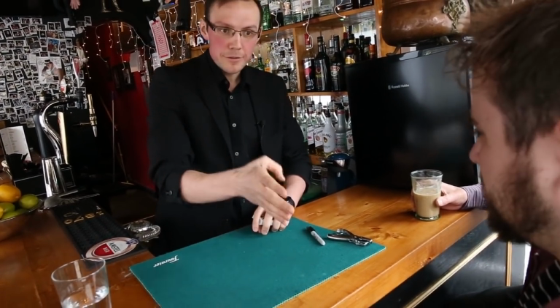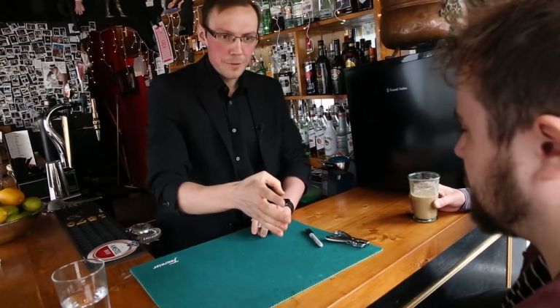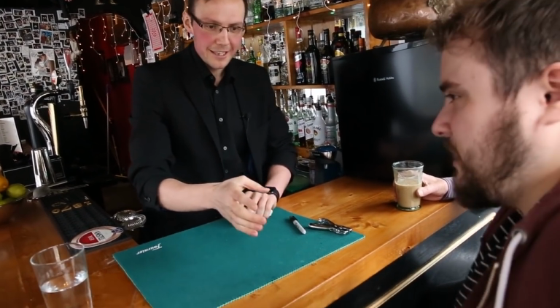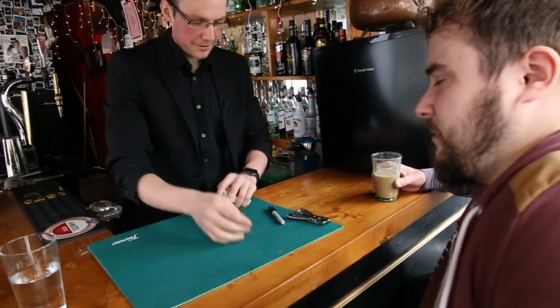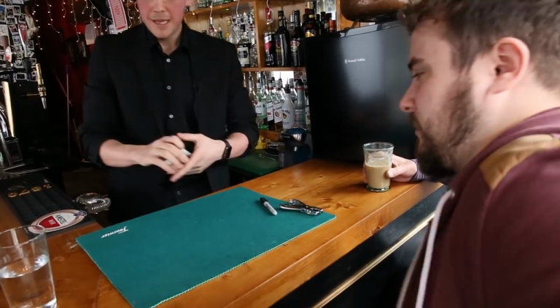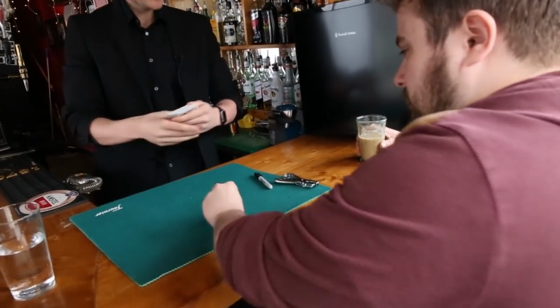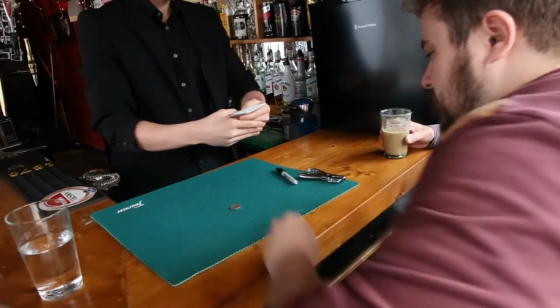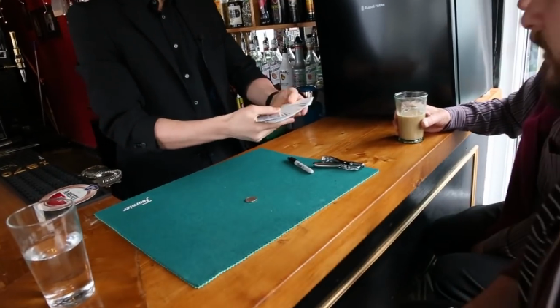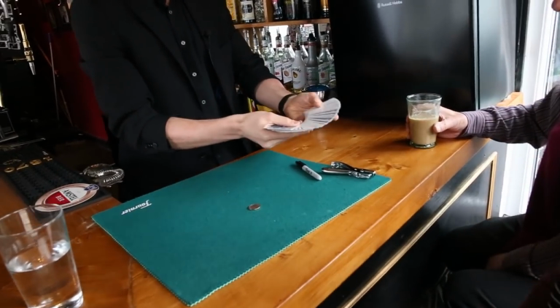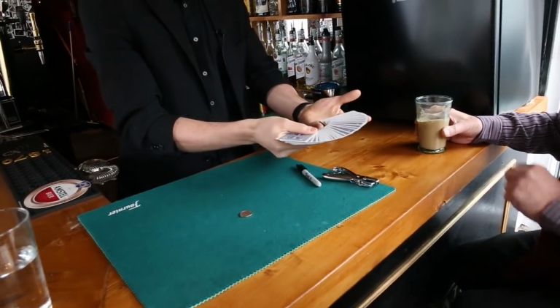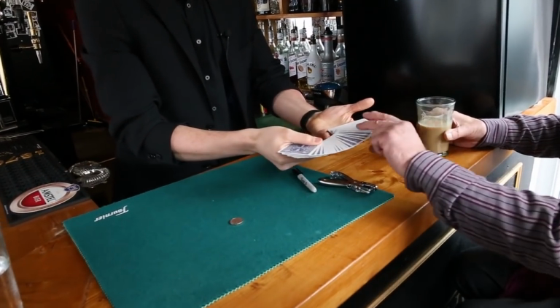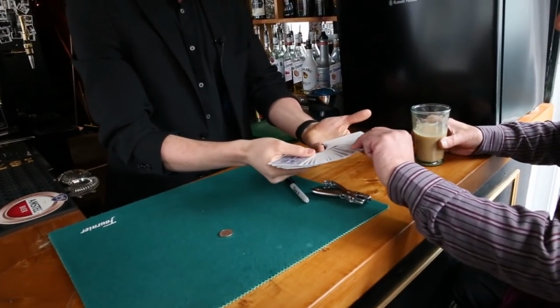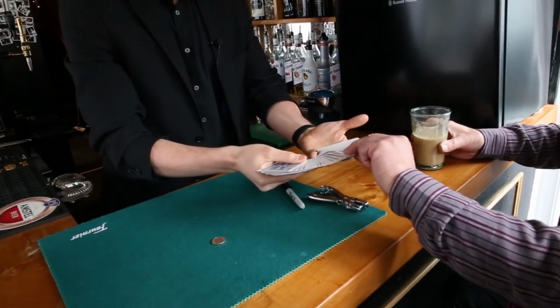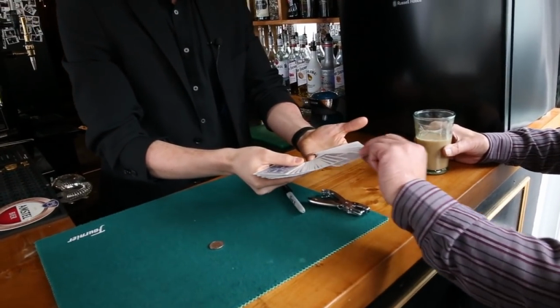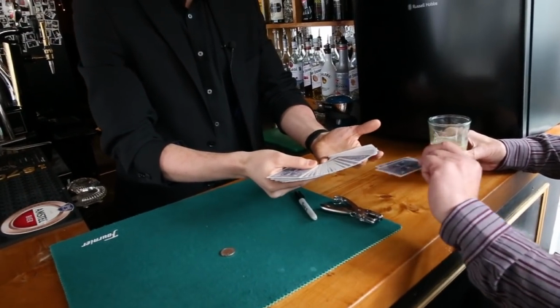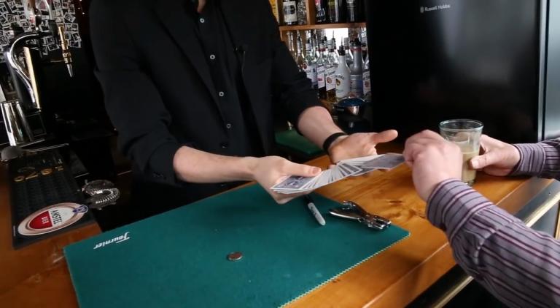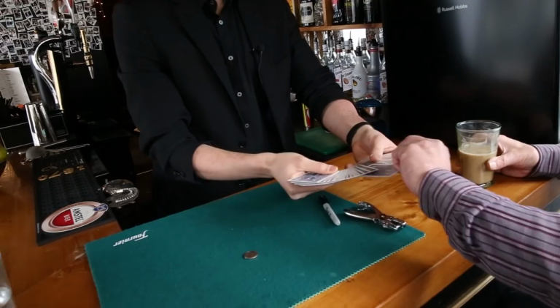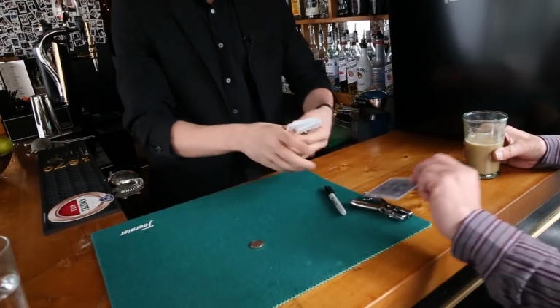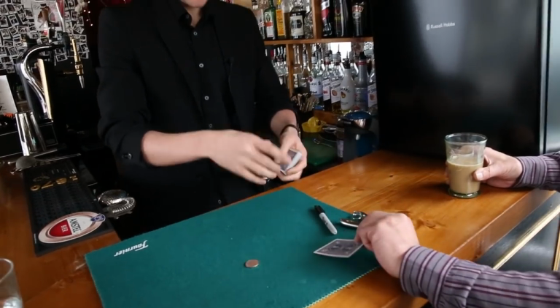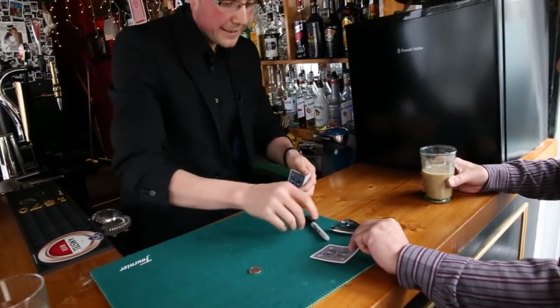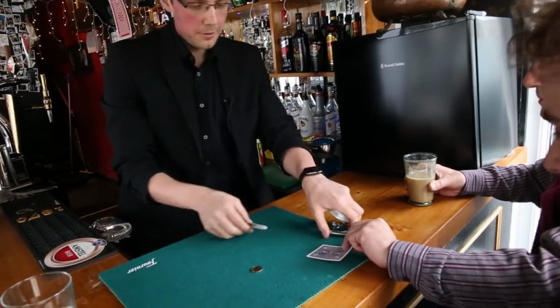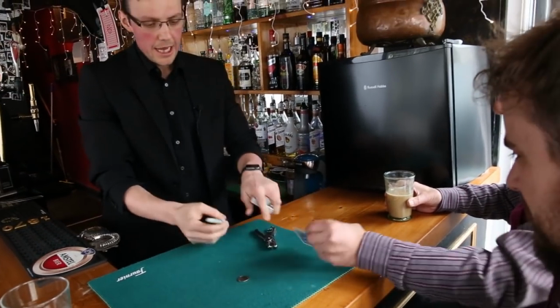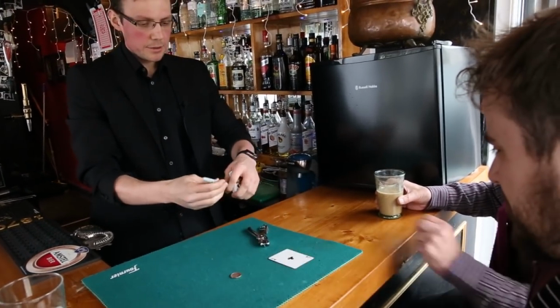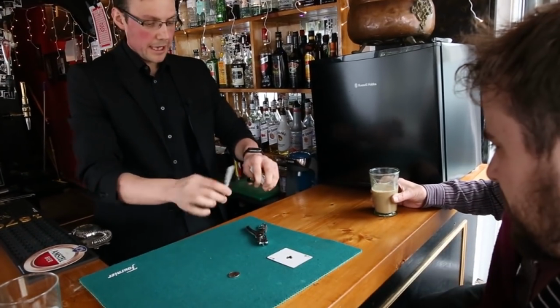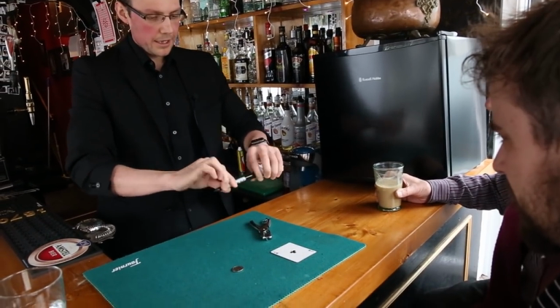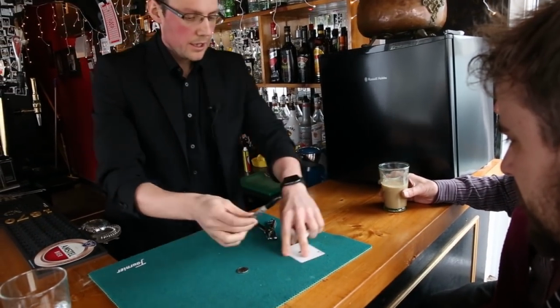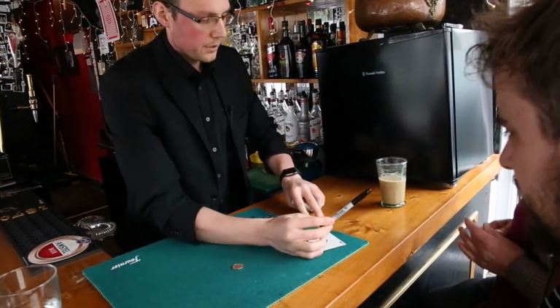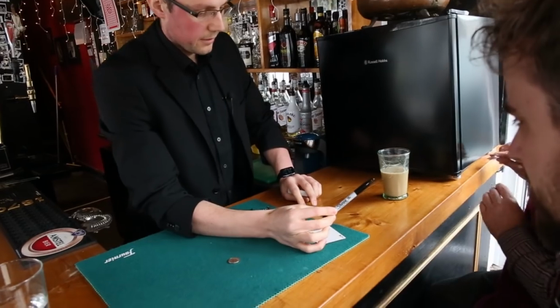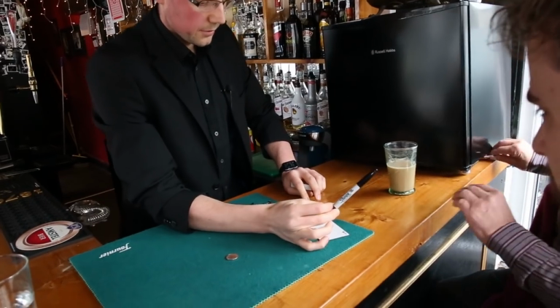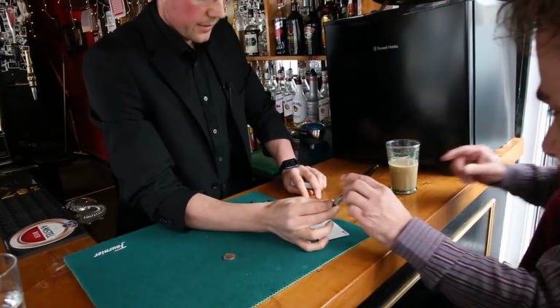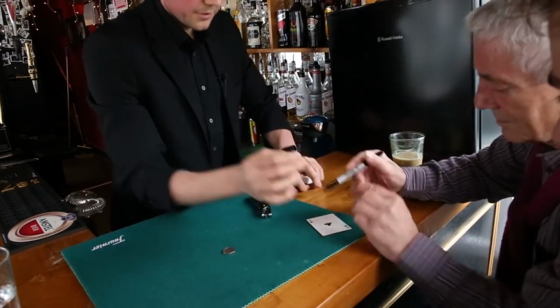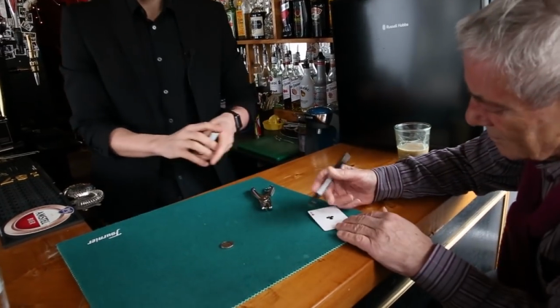Do you have a coin I could borrow? That'd be superb. And if you wouldn't mind grabbing out a card — it can be any card. Turn it face up for me. And just so we know it can be any card, put your name in there for me as well.